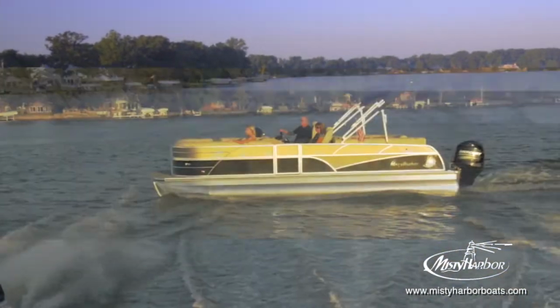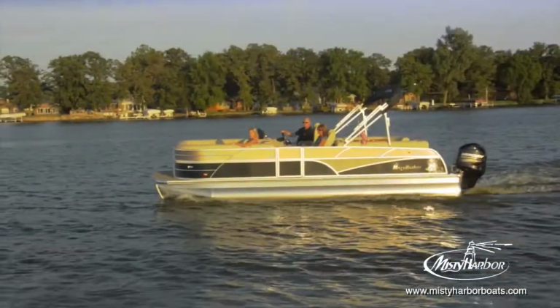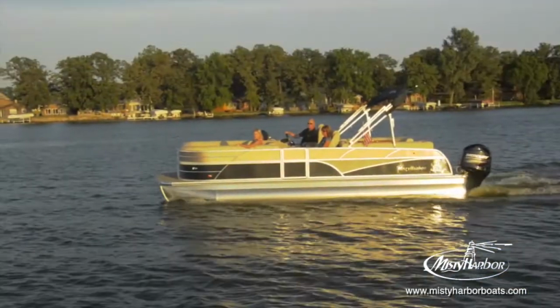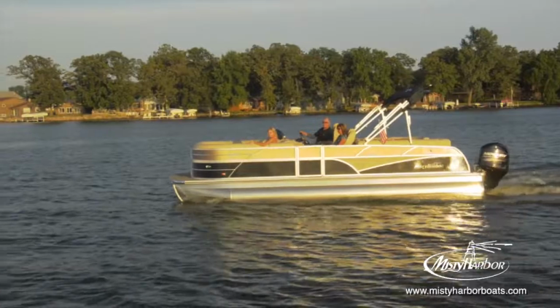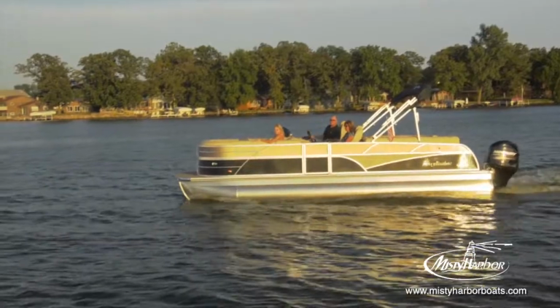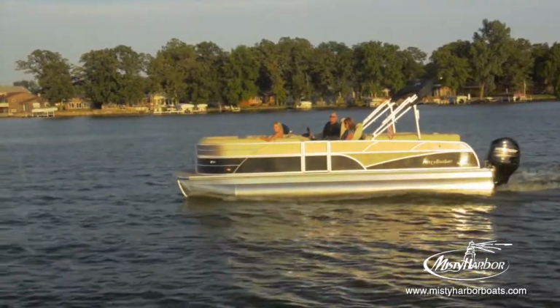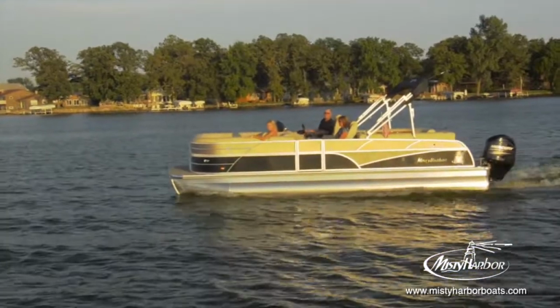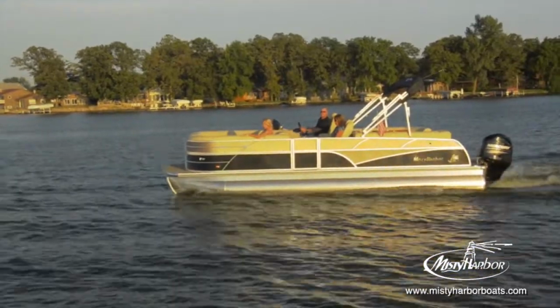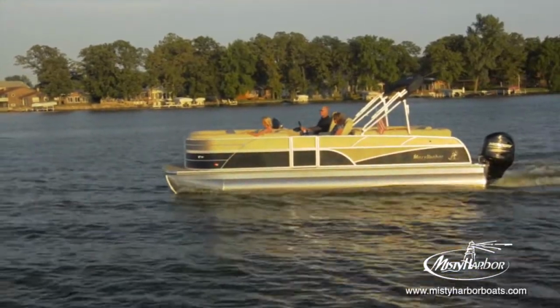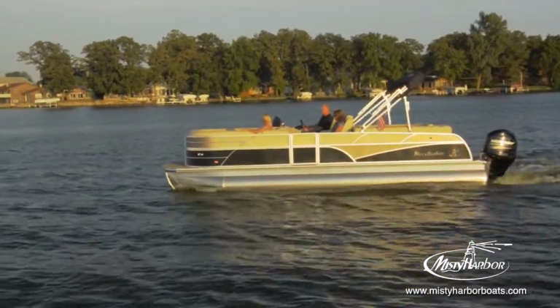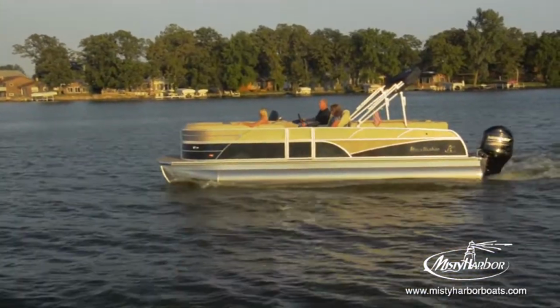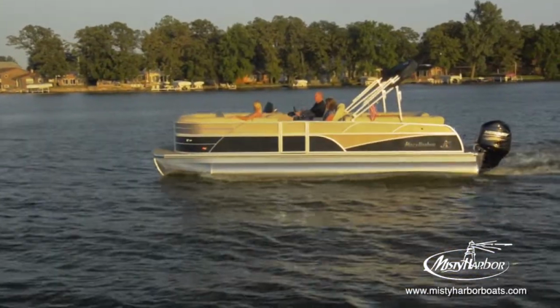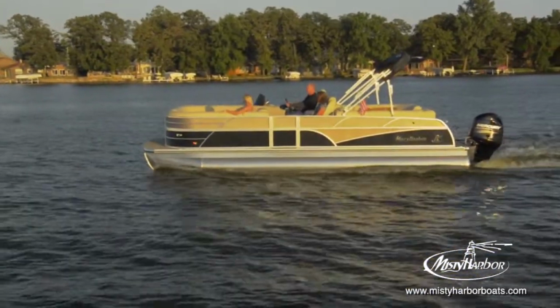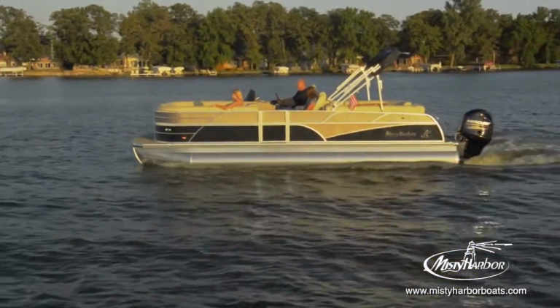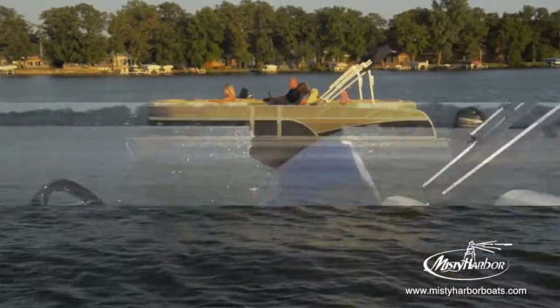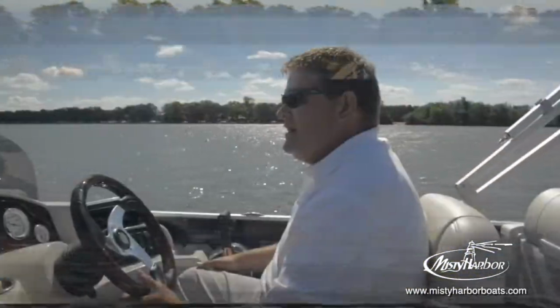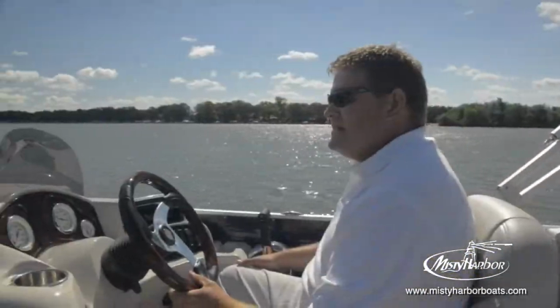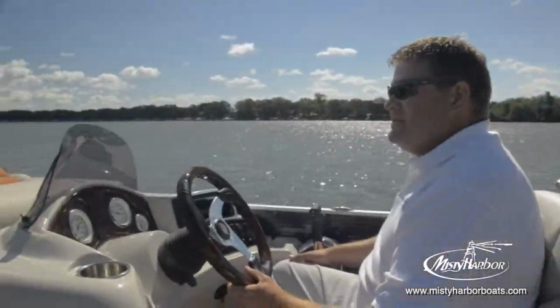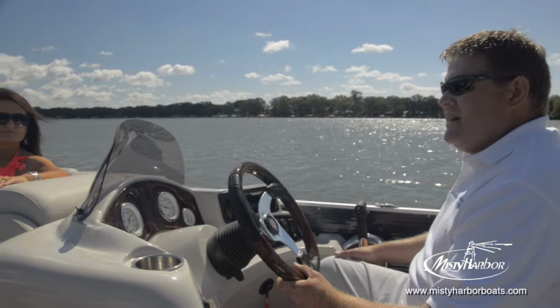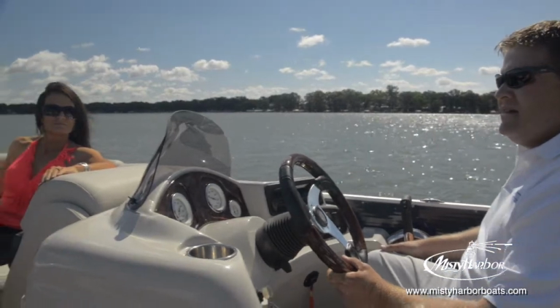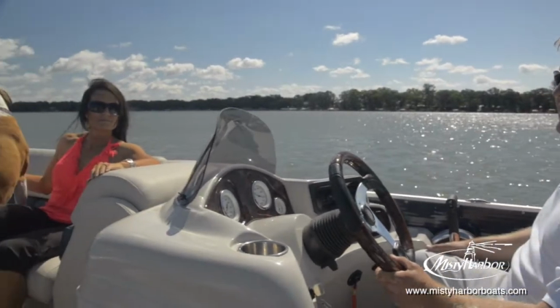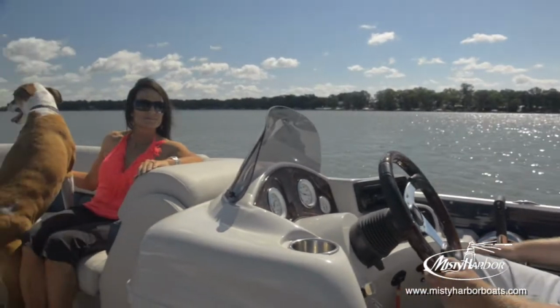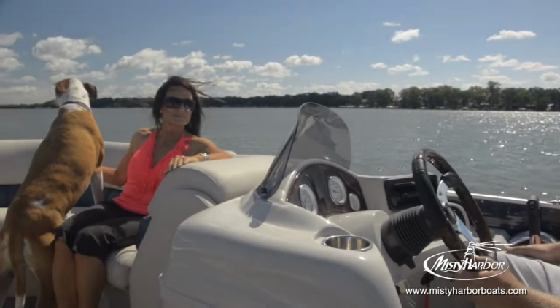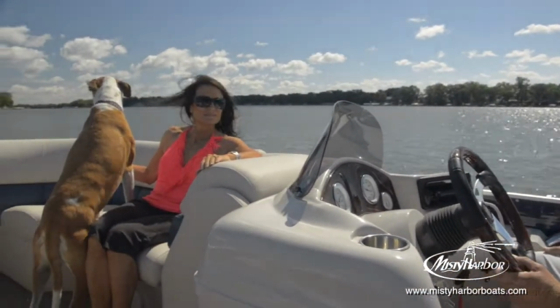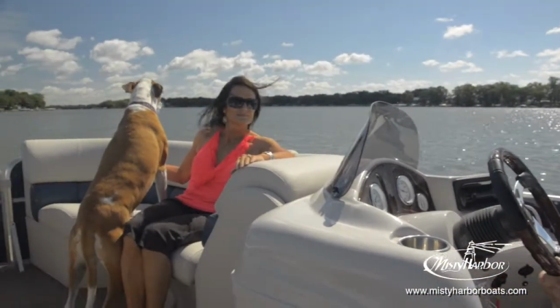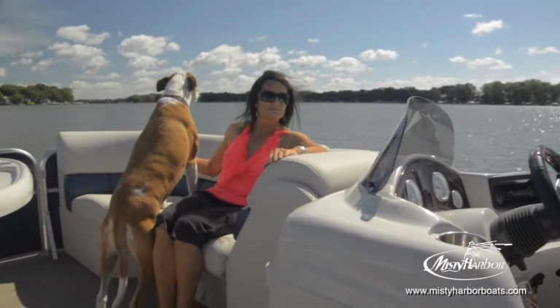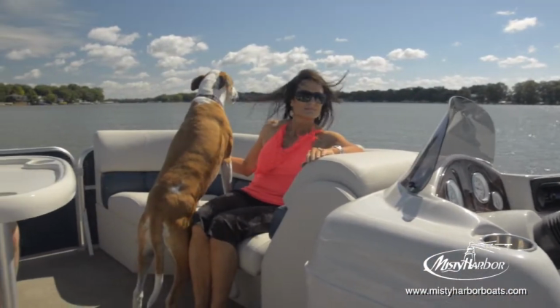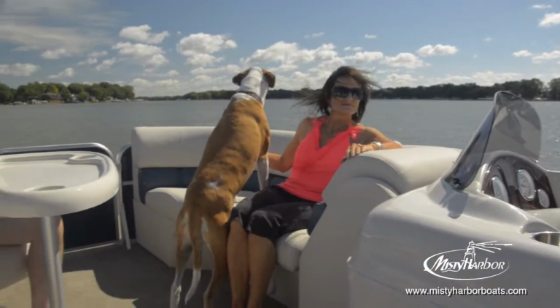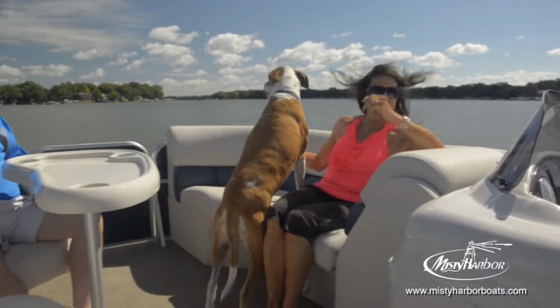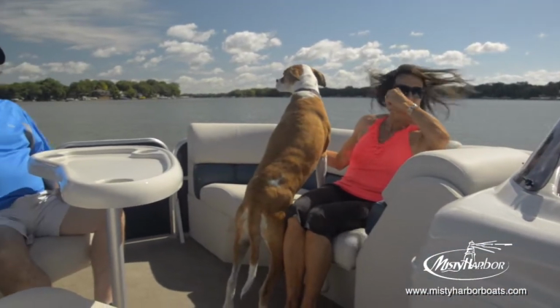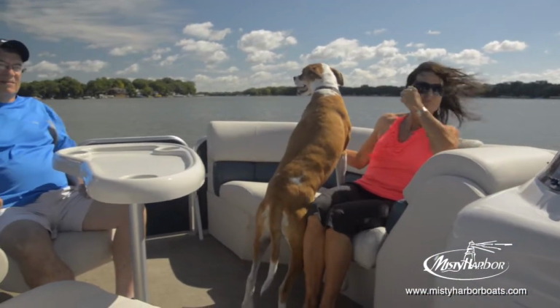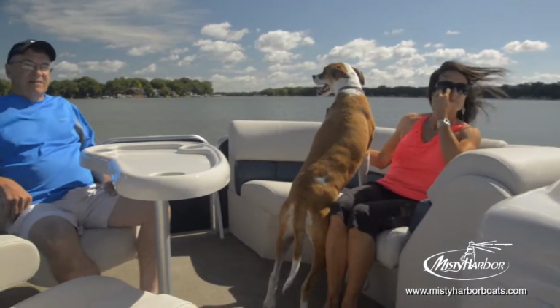When you consider the fact that the average age of a powerboat in use today is 13 years old, the purchase you're making needs to stand the test of time, and Misty Harbor pontoons will not disappoint you.